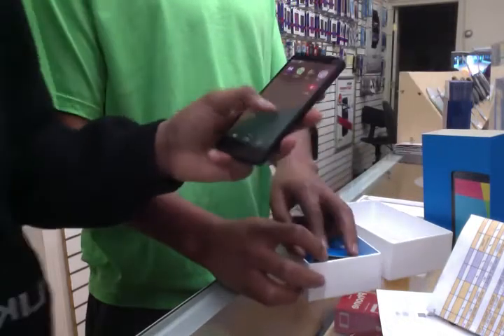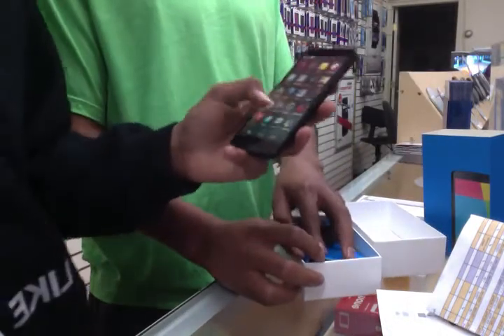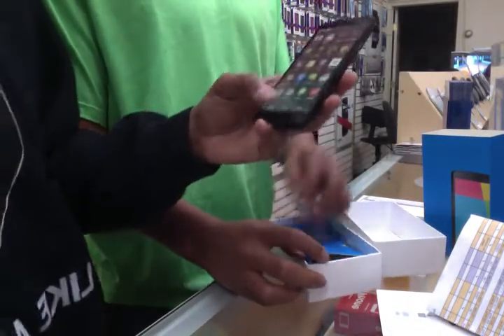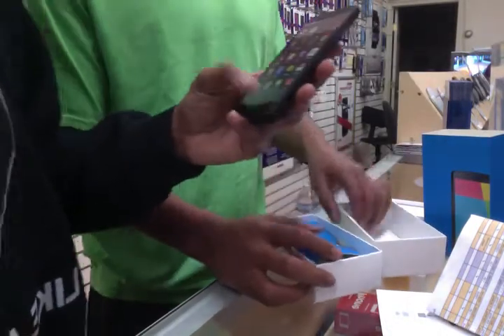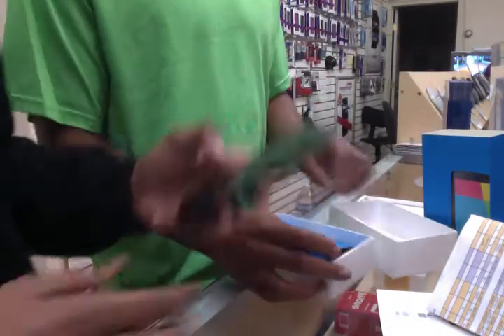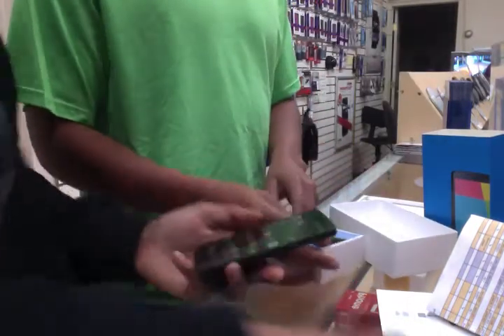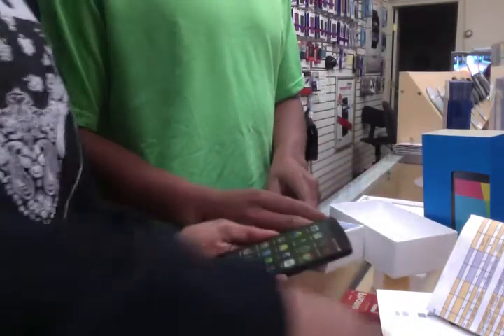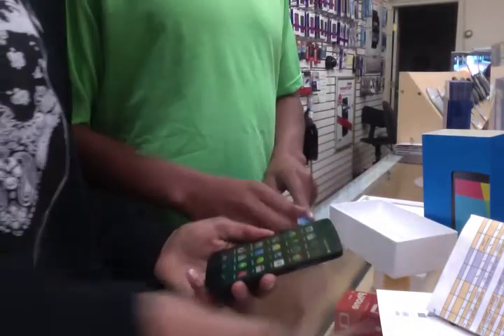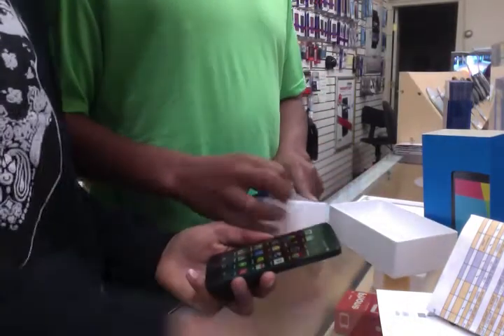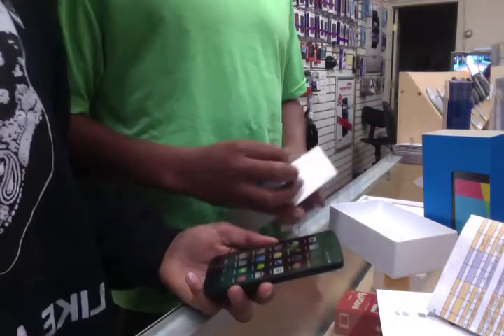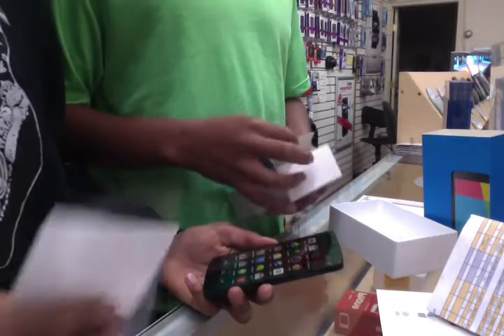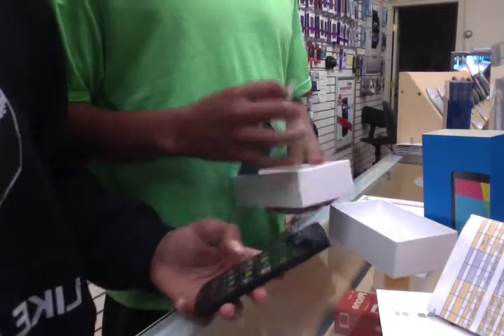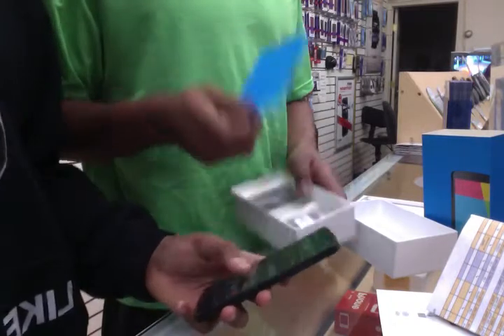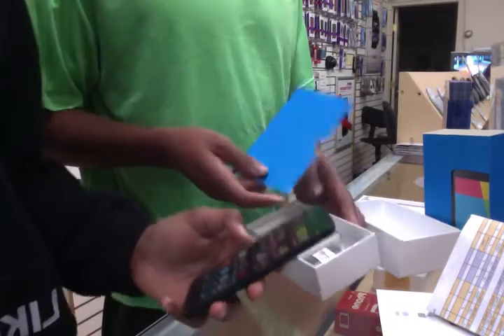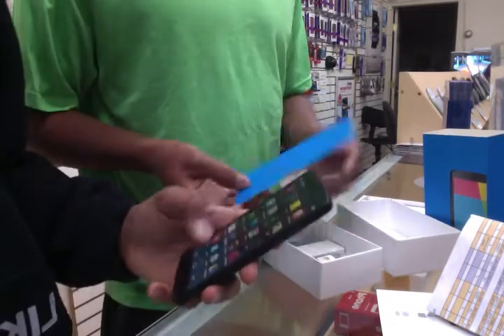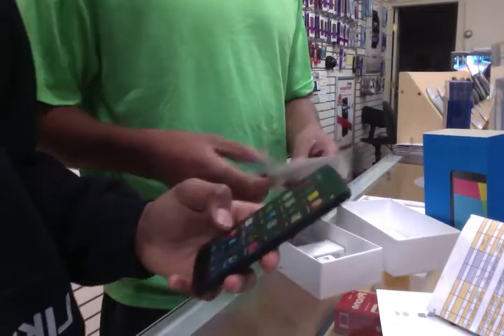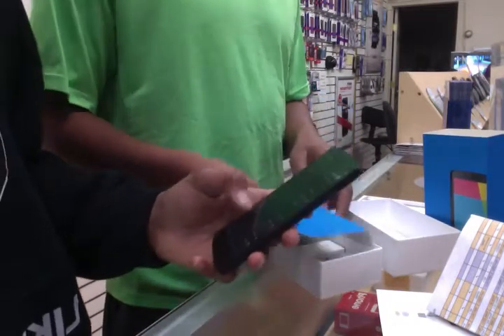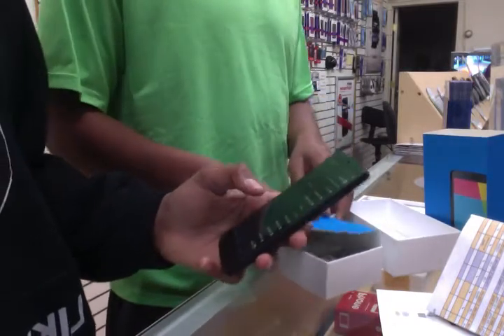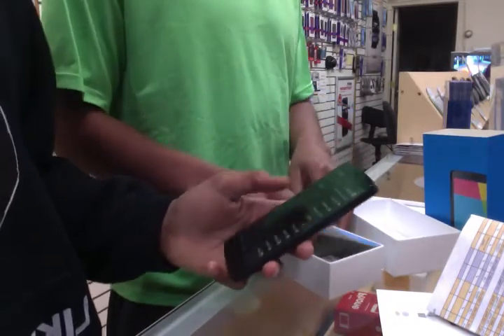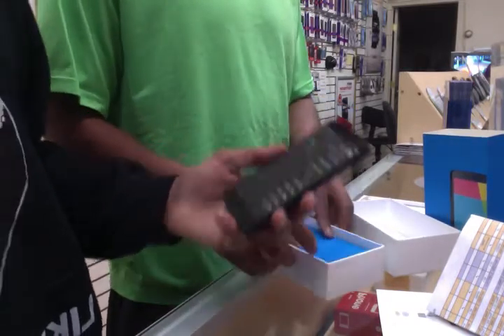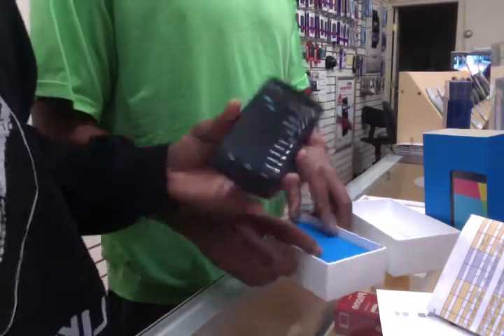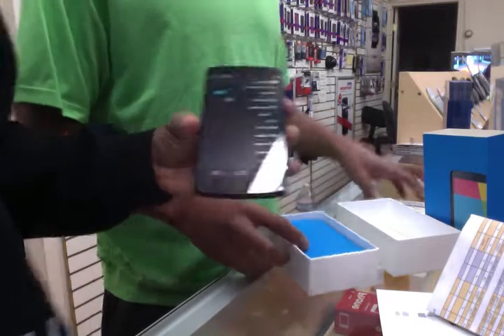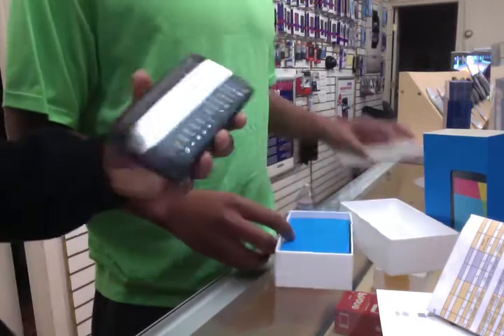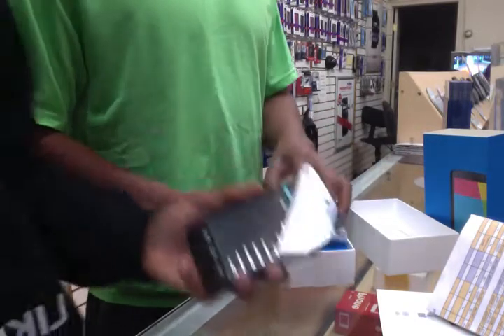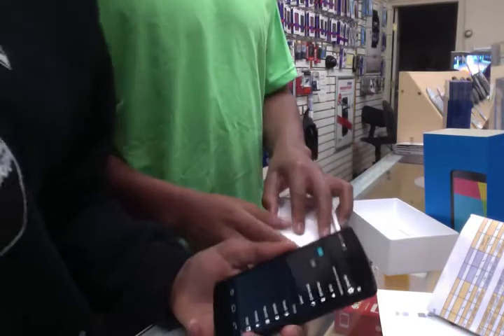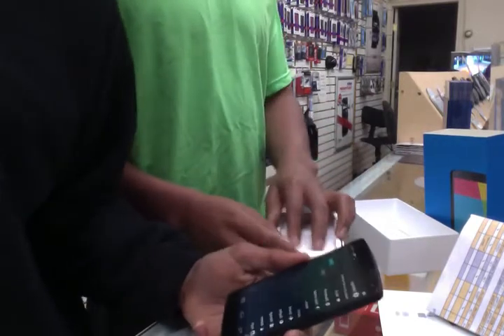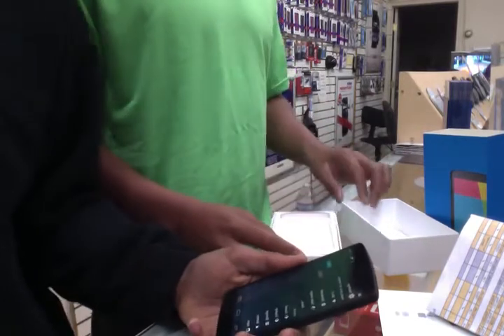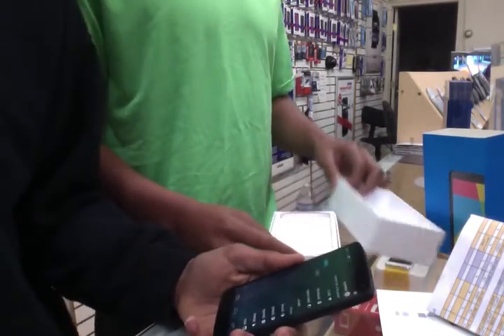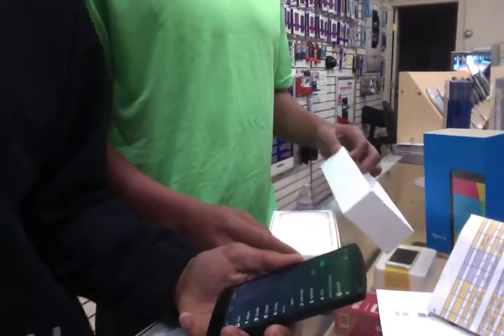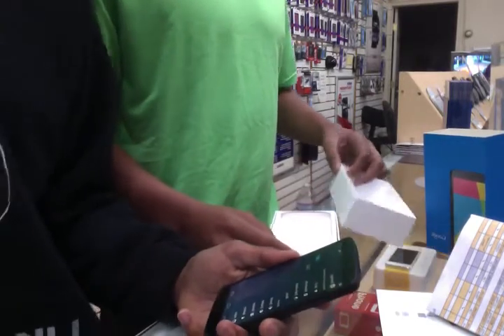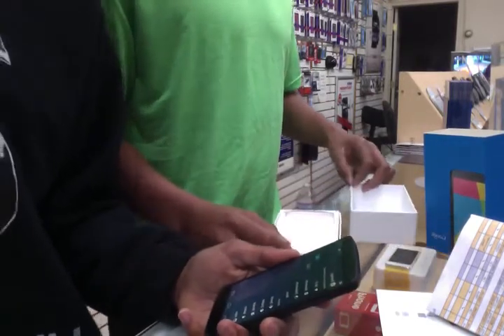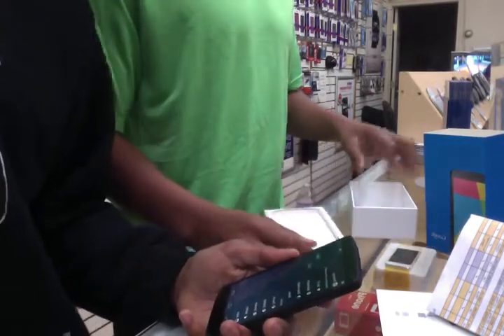It's running the new stock Android KitKat and comes factory unlocked, which means you can use it with any carrier including MetroPCS.